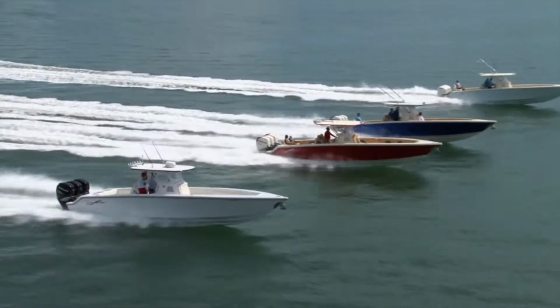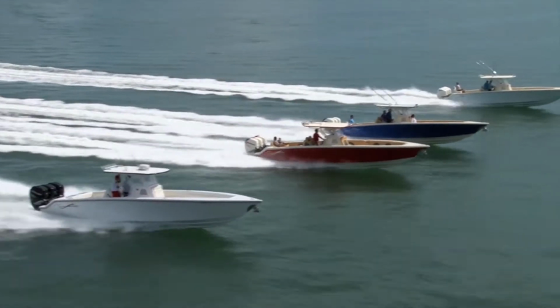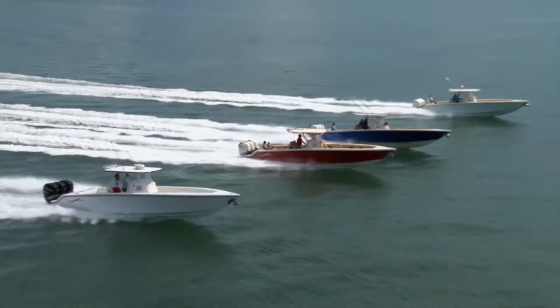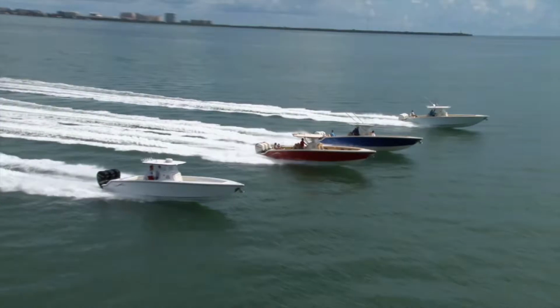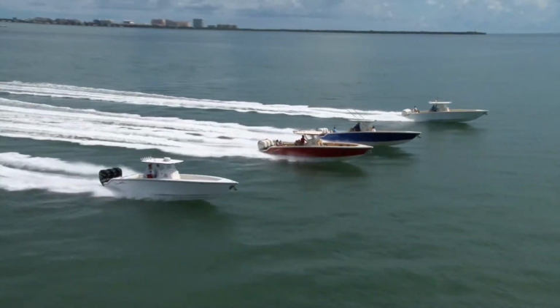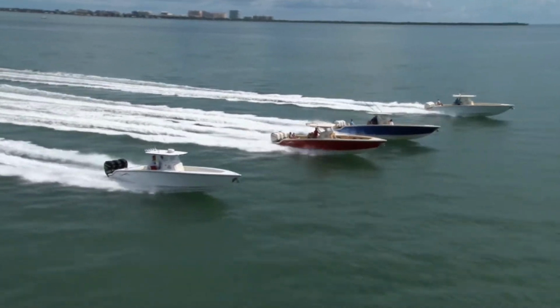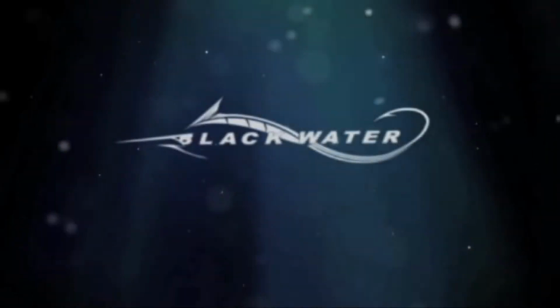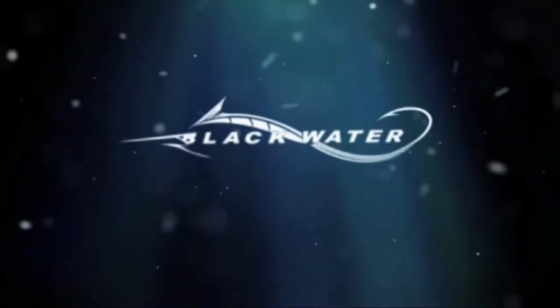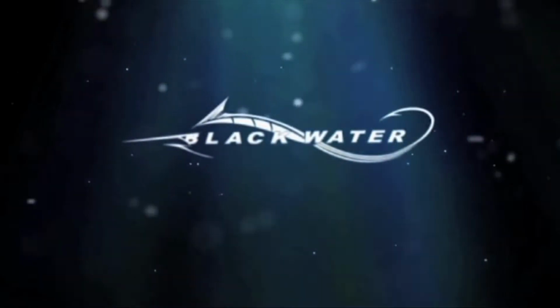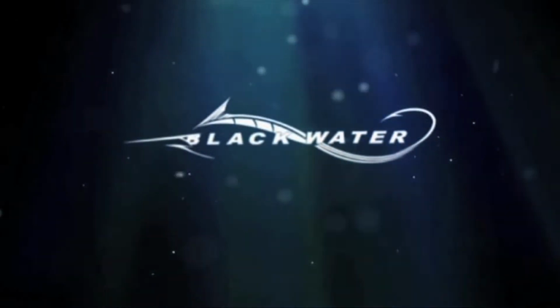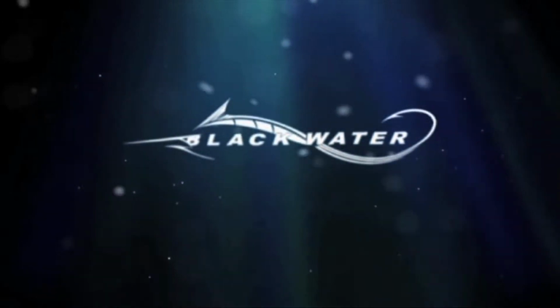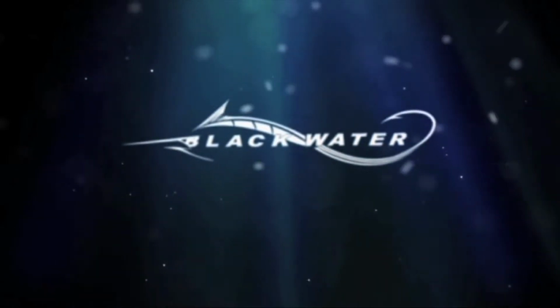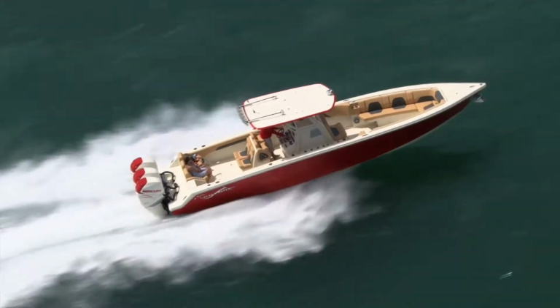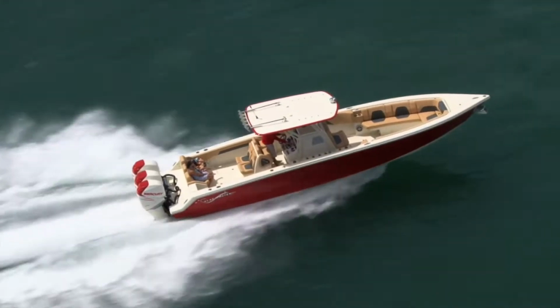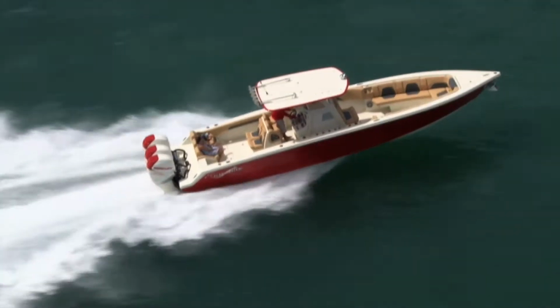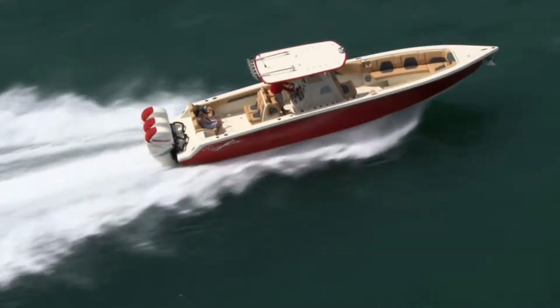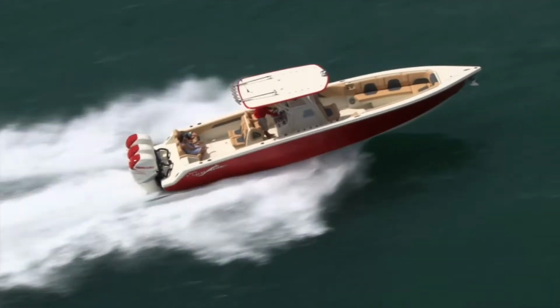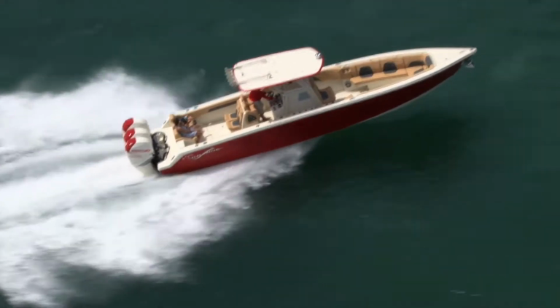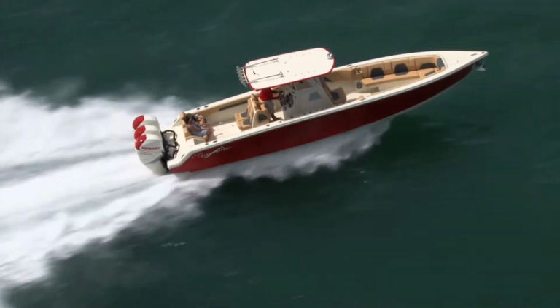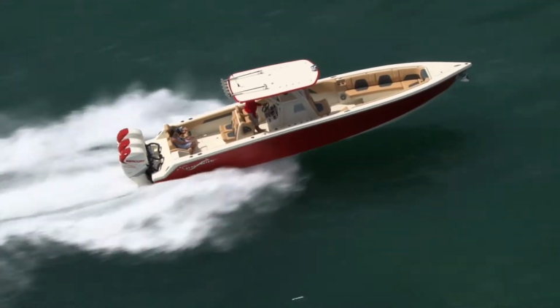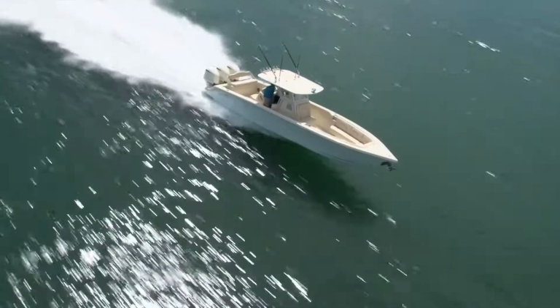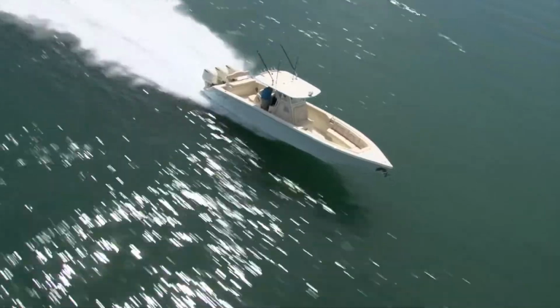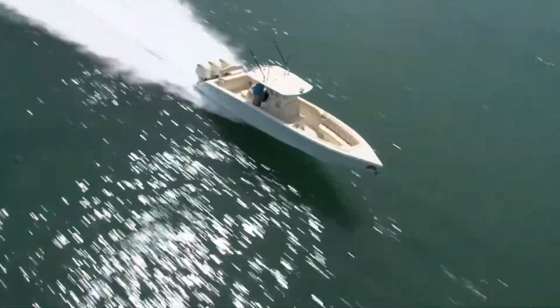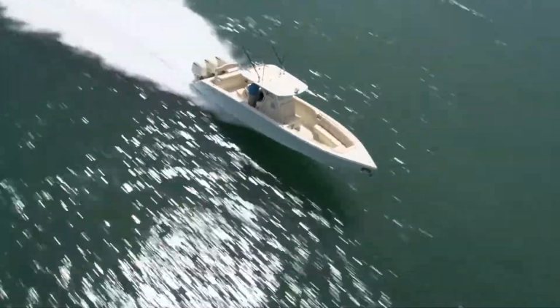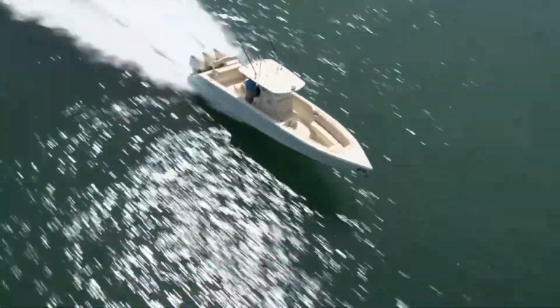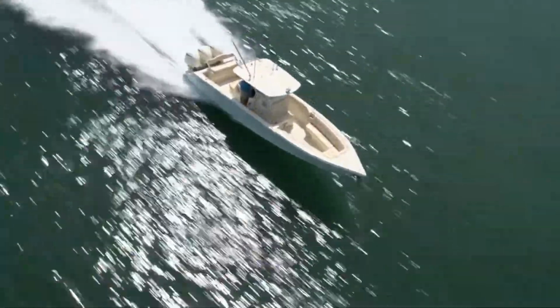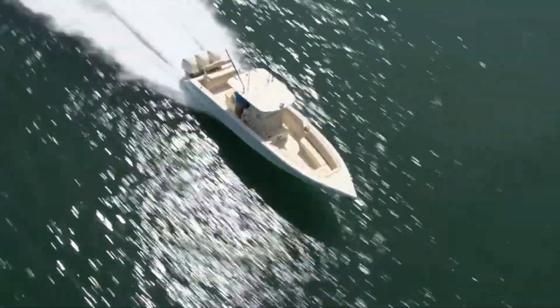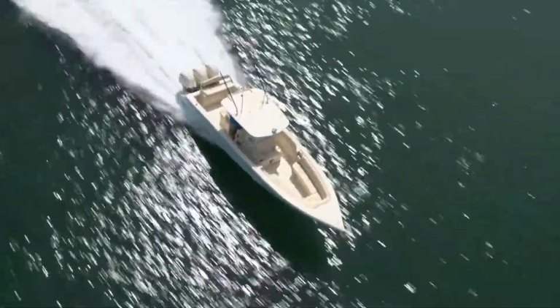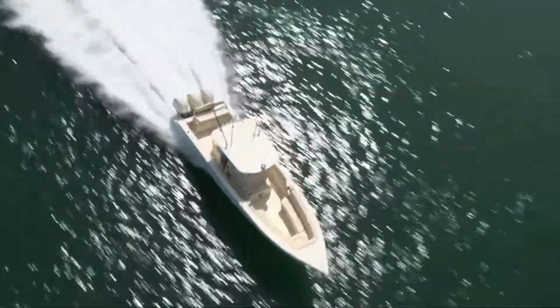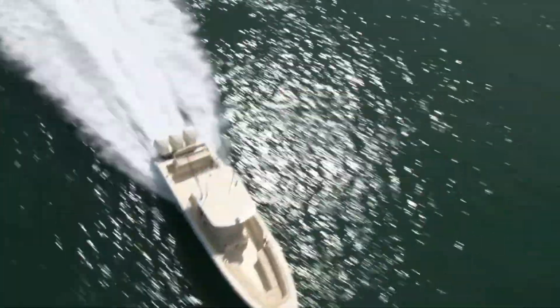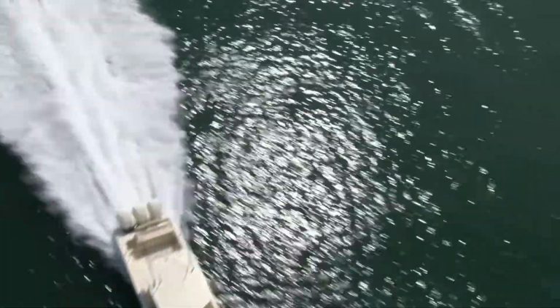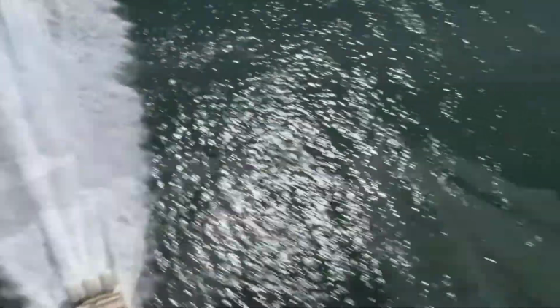Blackwater Boats are the epitome of handcrafted perfection. The fit and finish of each Blackwater boat is impeccable and definitely the finest in the industry.